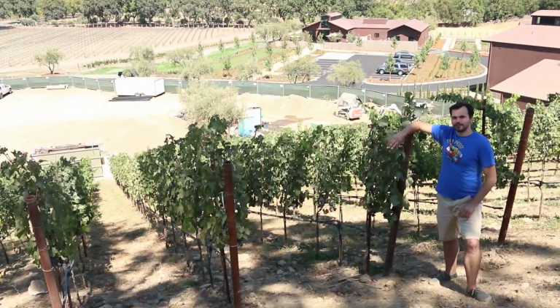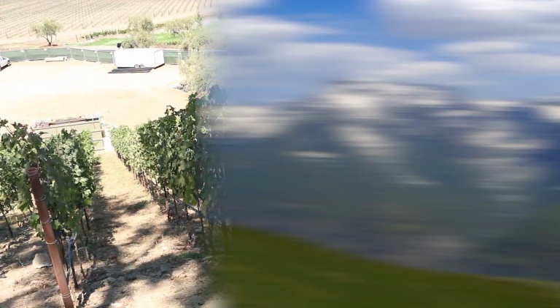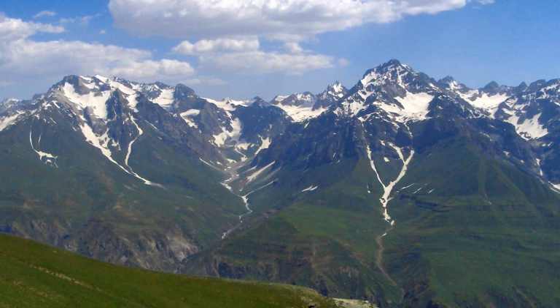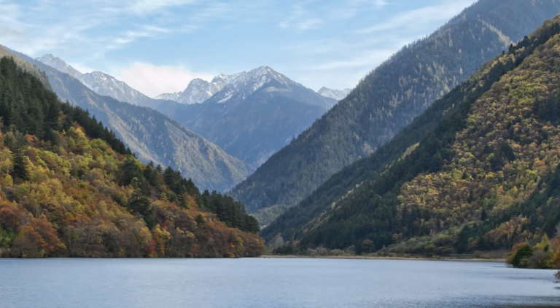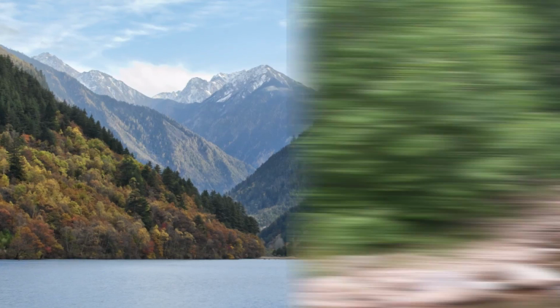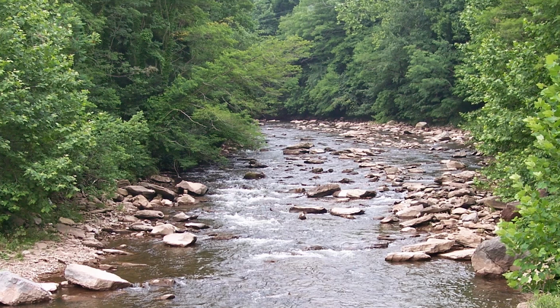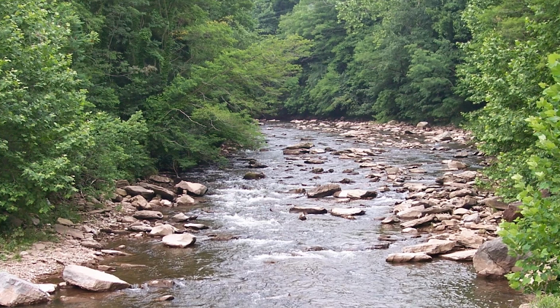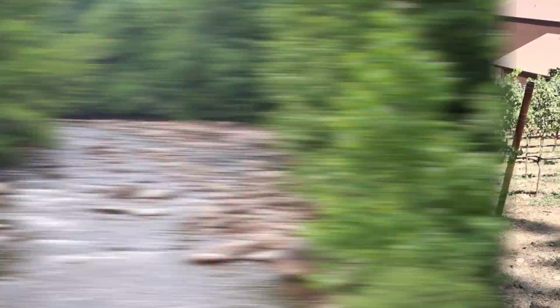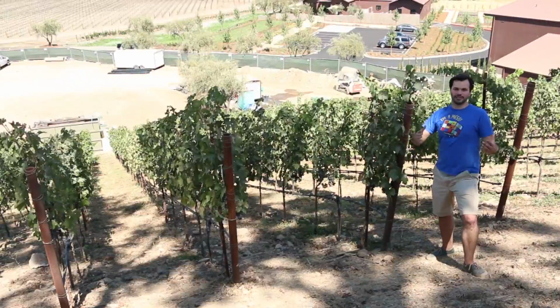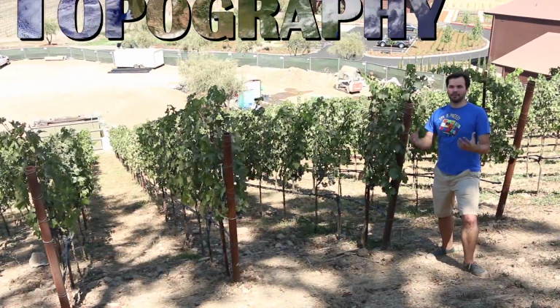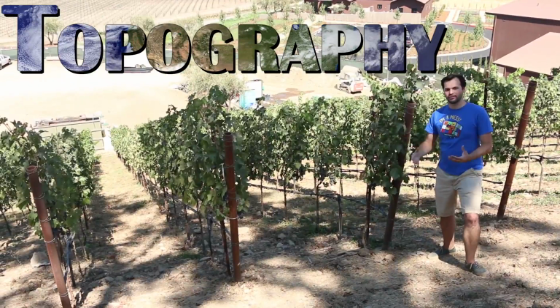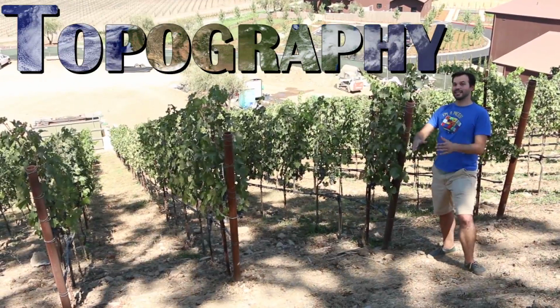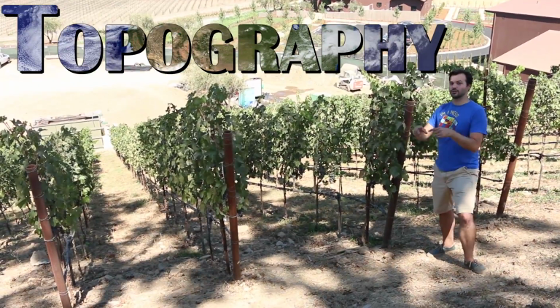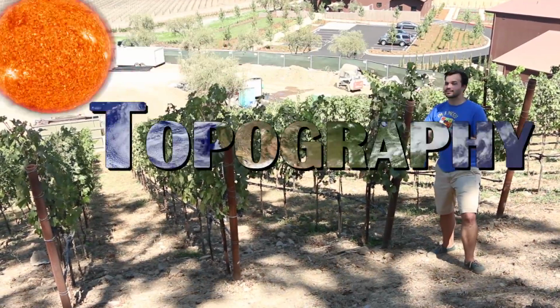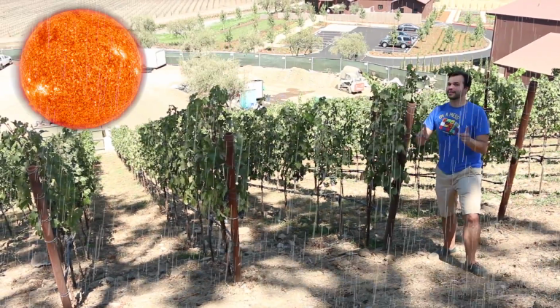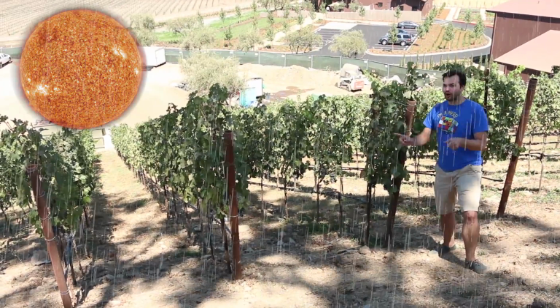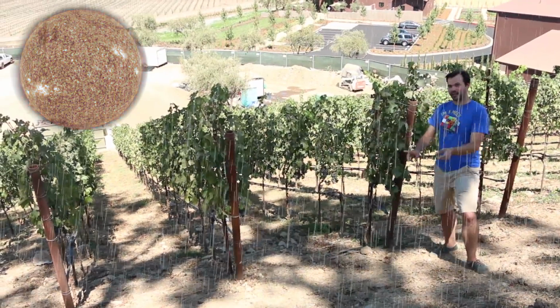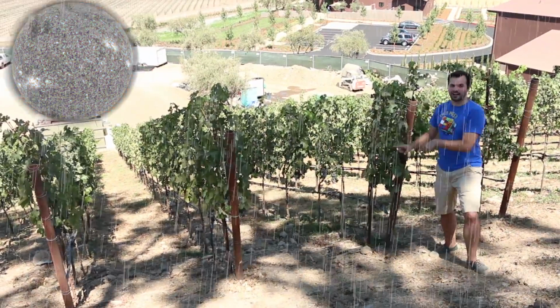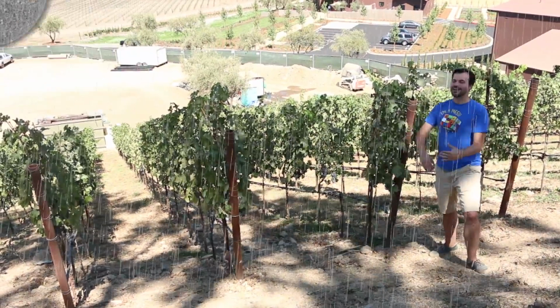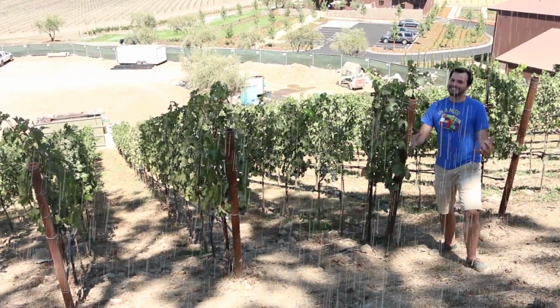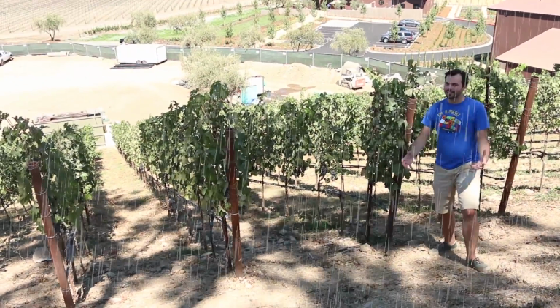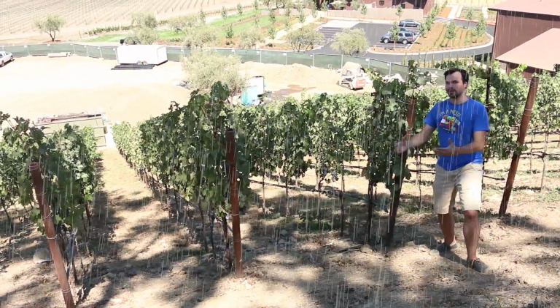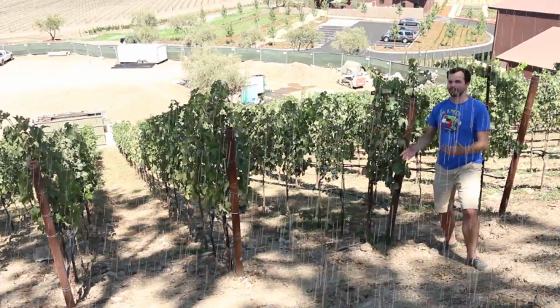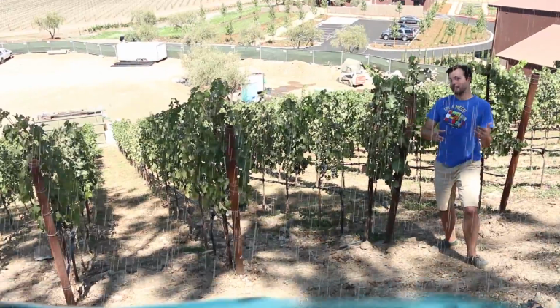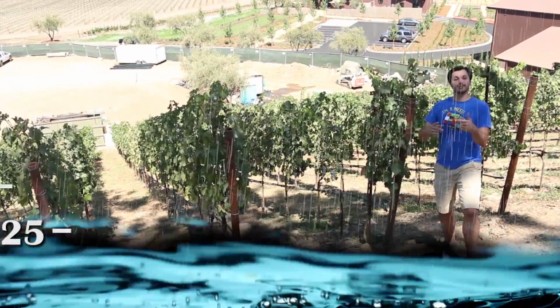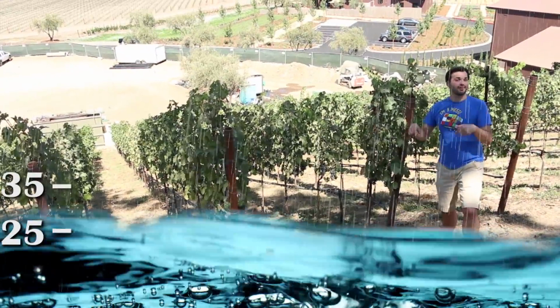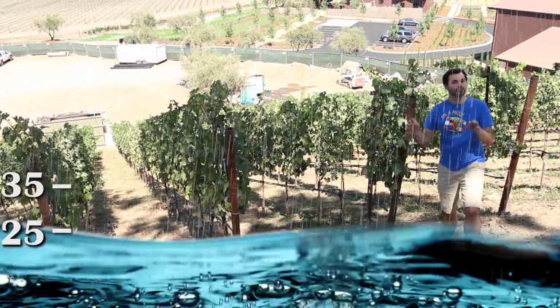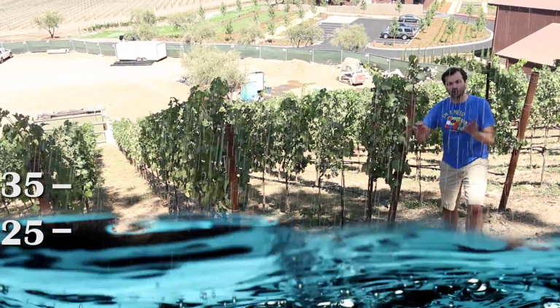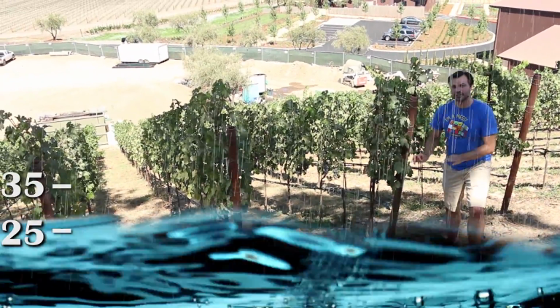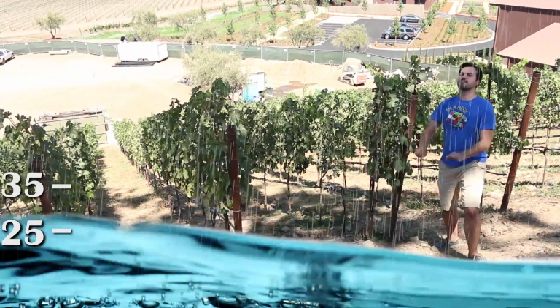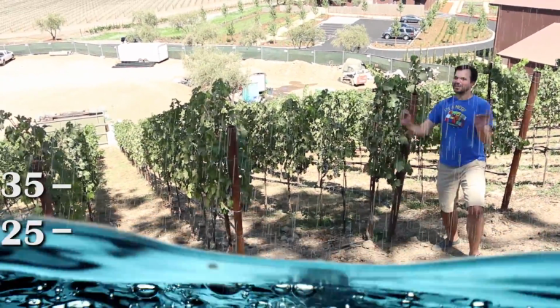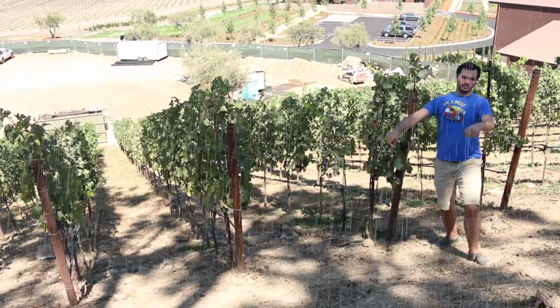The mountains, valleys, and rivers in an area determine its topography, and that determines sunlight and water supply for the vines. Ideally, a grapevine is going to get 25 to 35 inches of water every year for the best grapes.